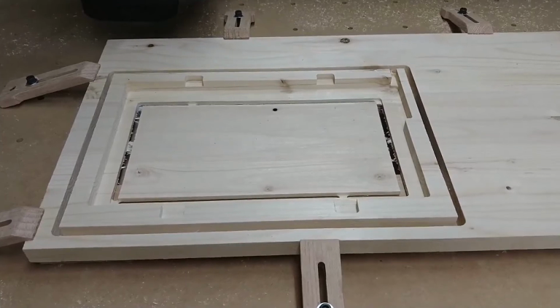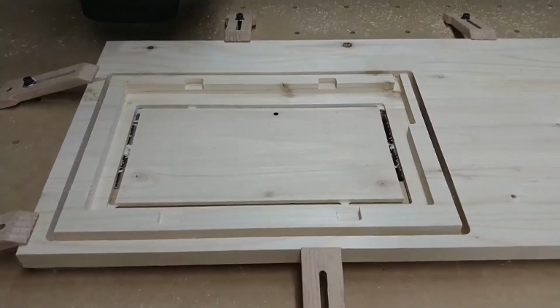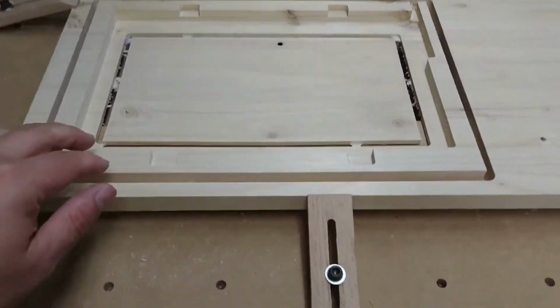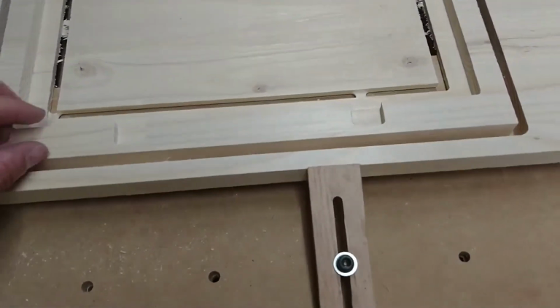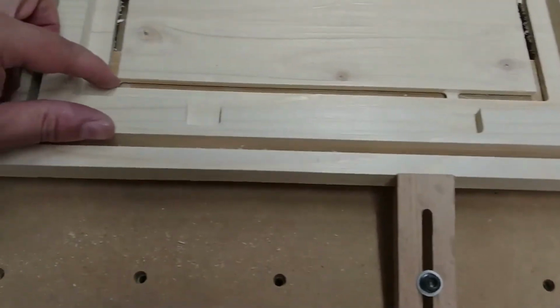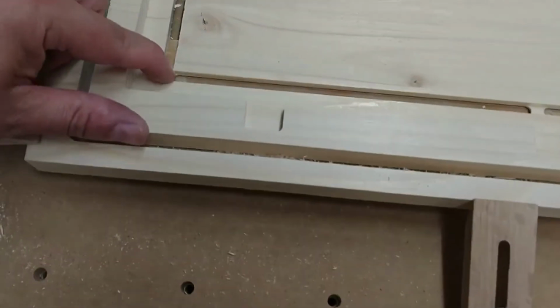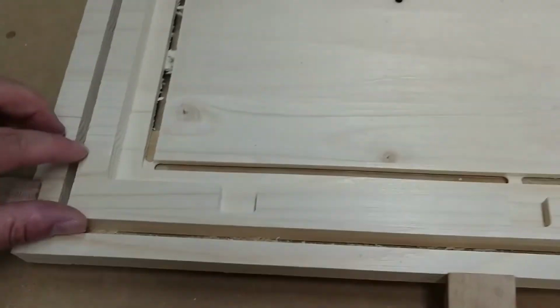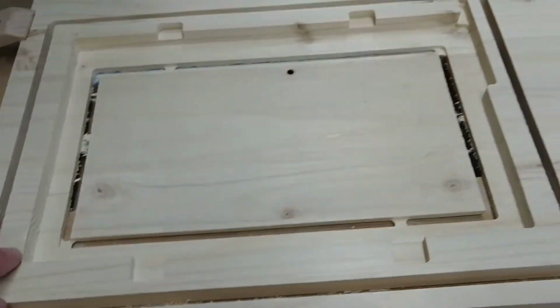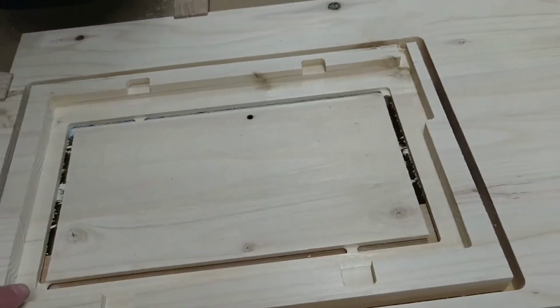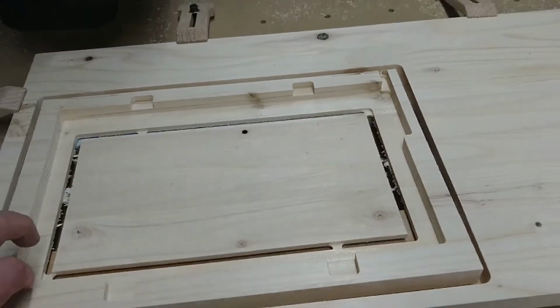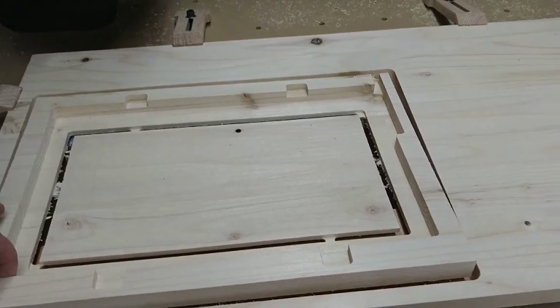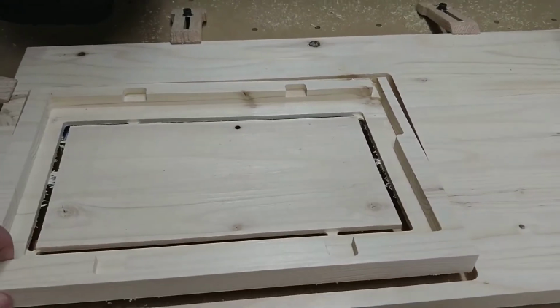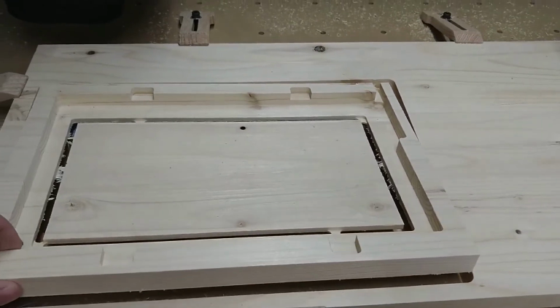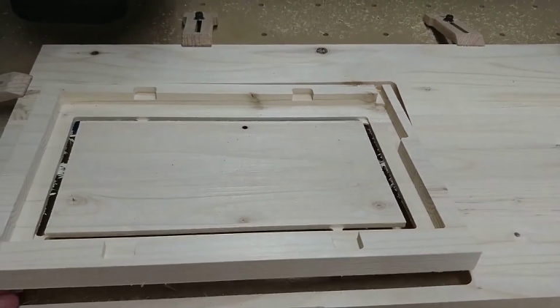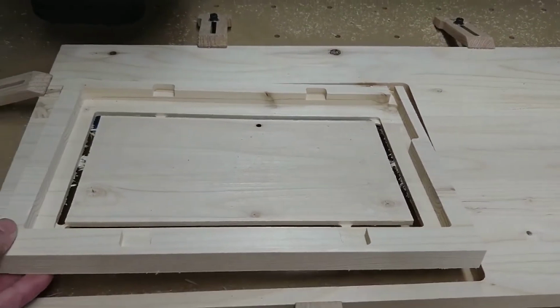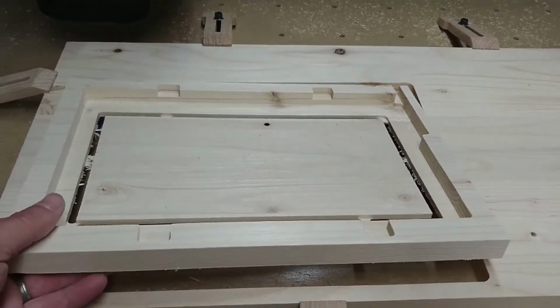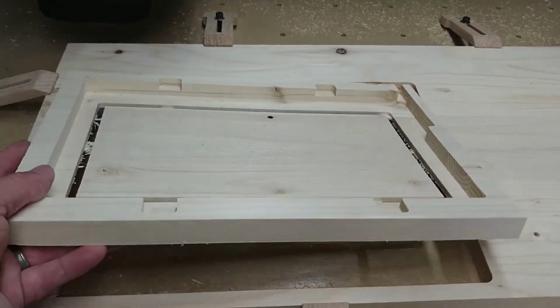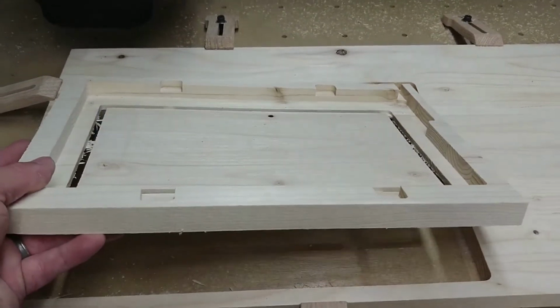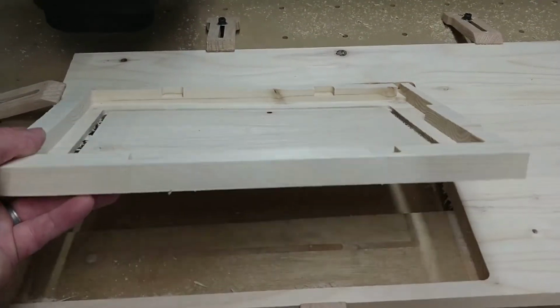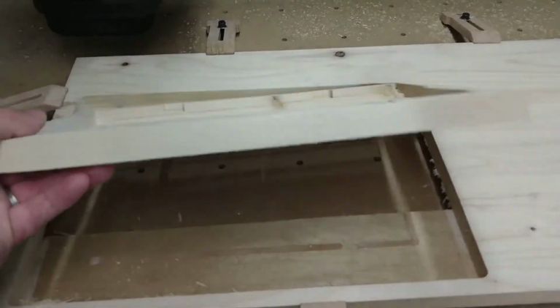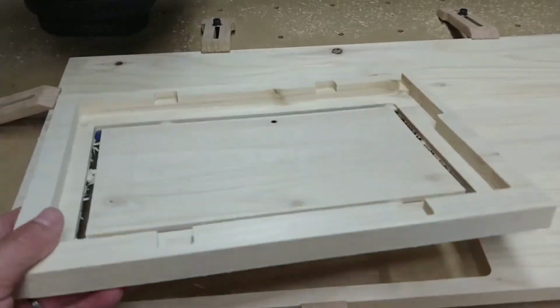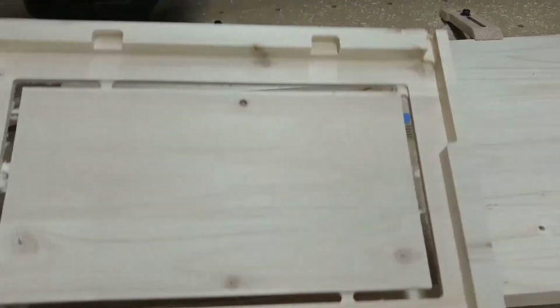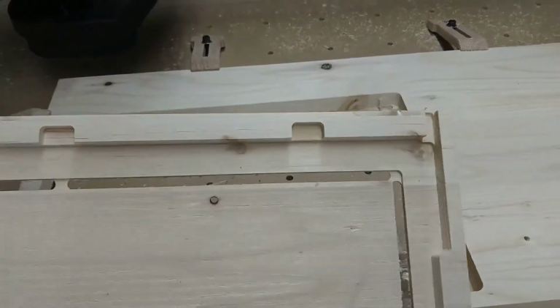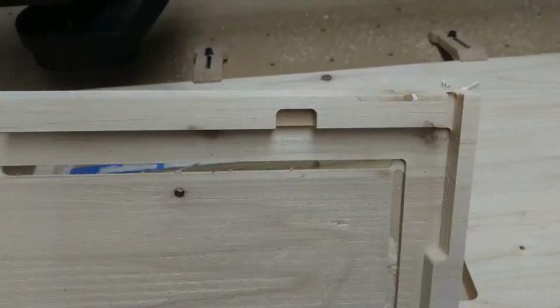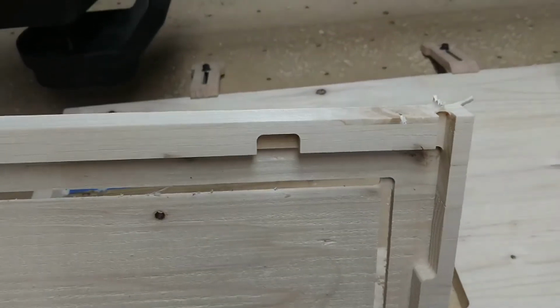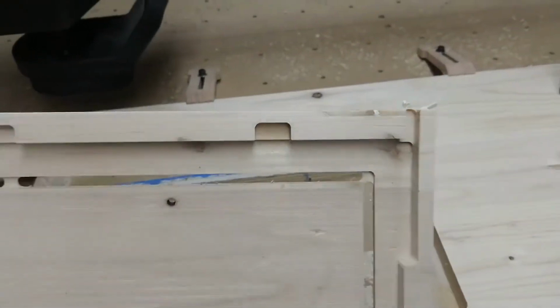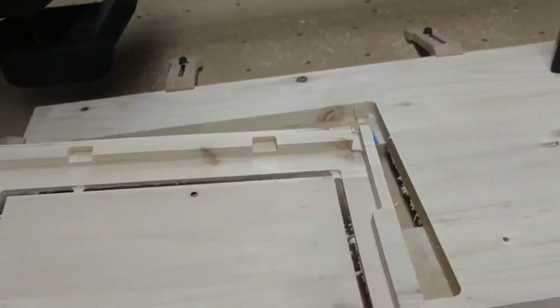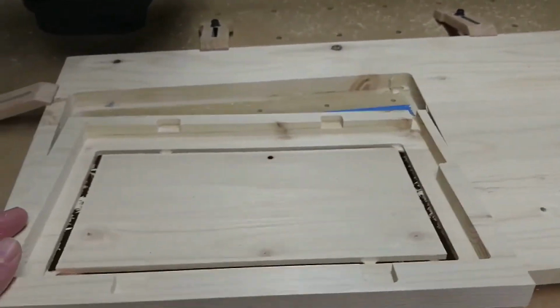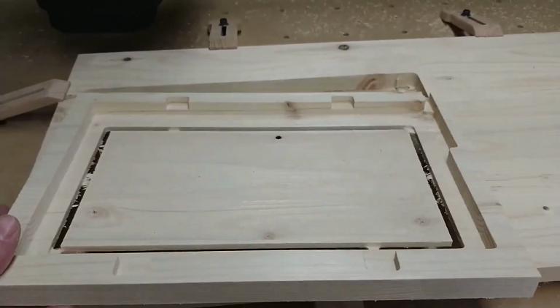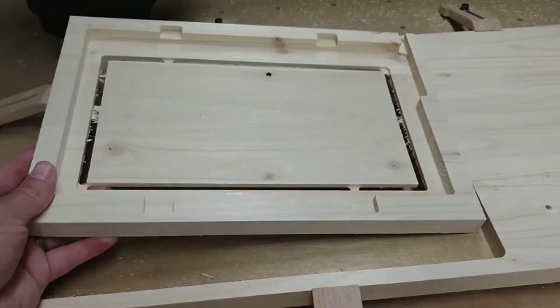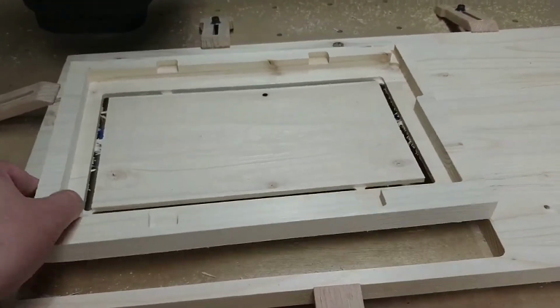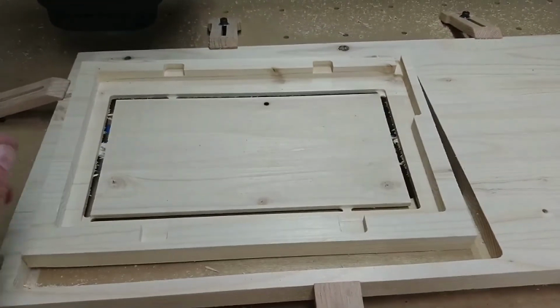I found Easel automatically adds tabs, and they work pretty well. It held it fine, and it's easy enough just to kind of break off. Pretty impressed.